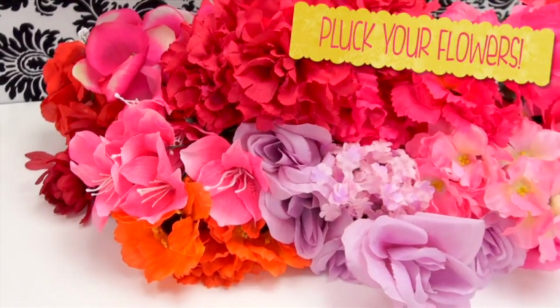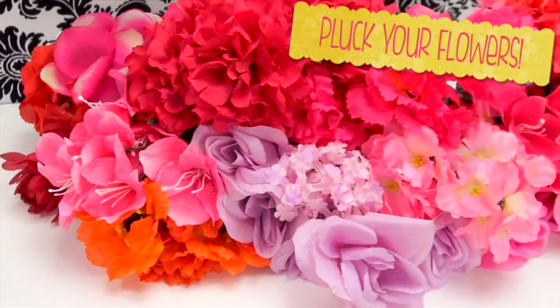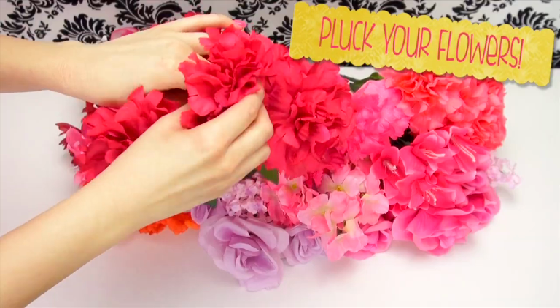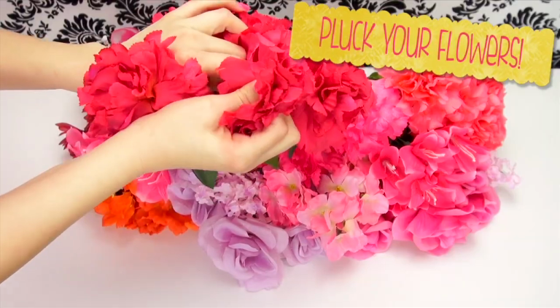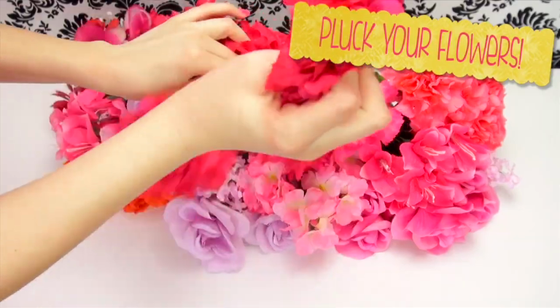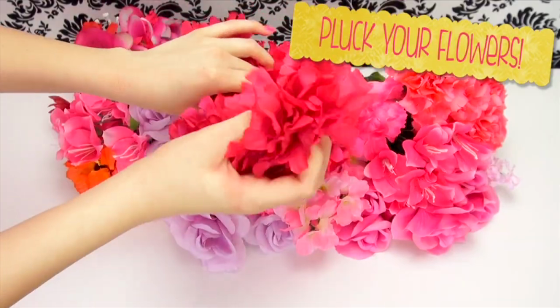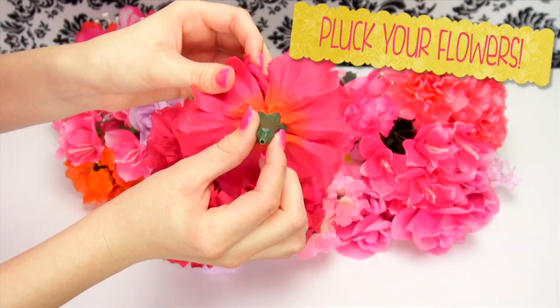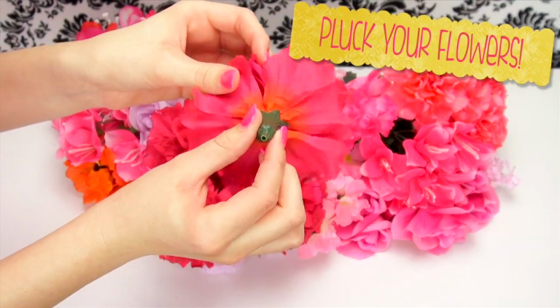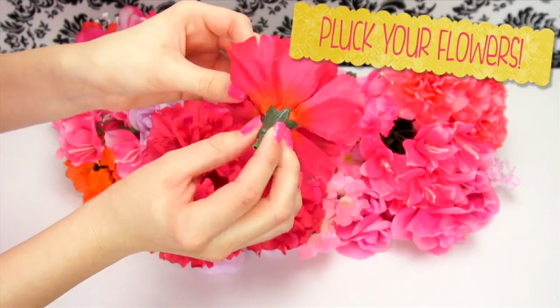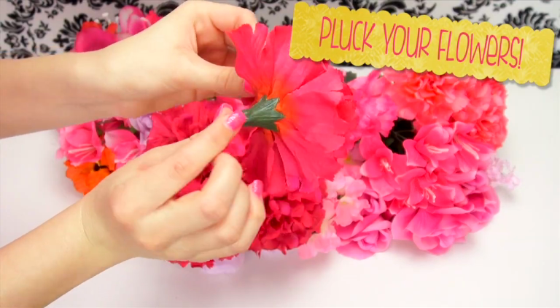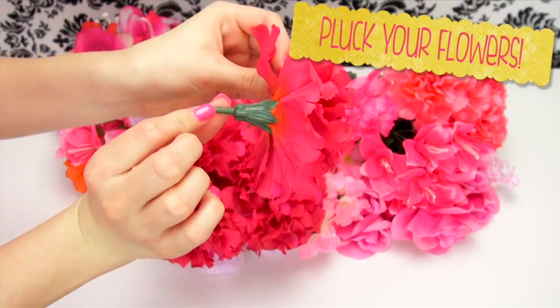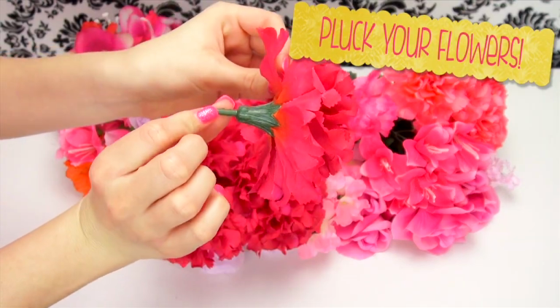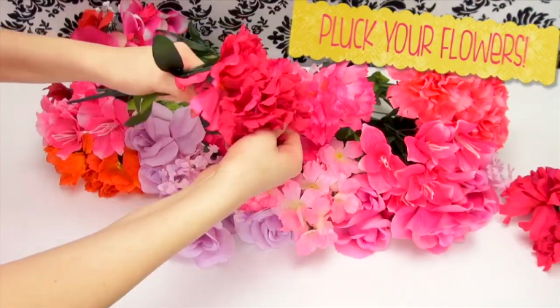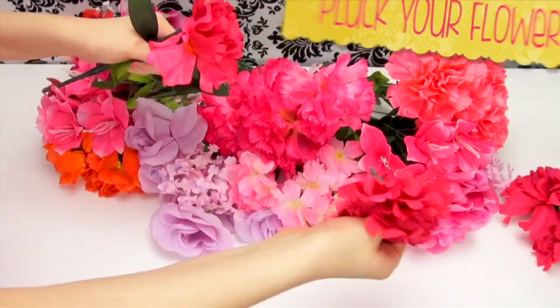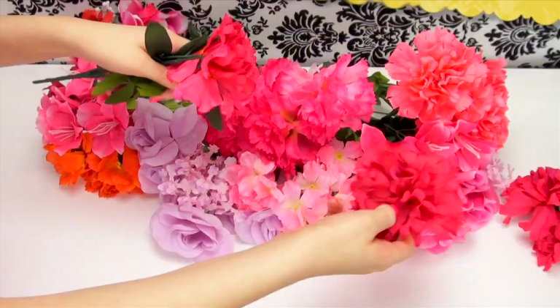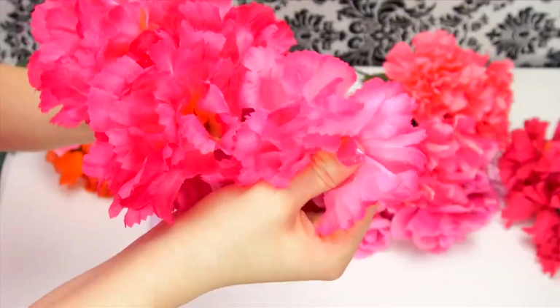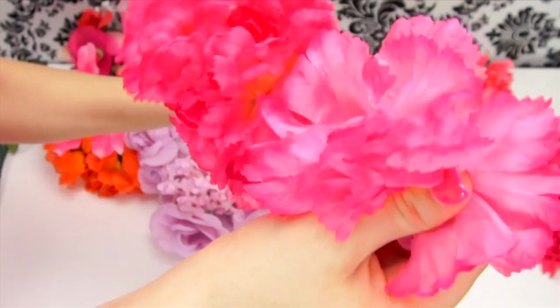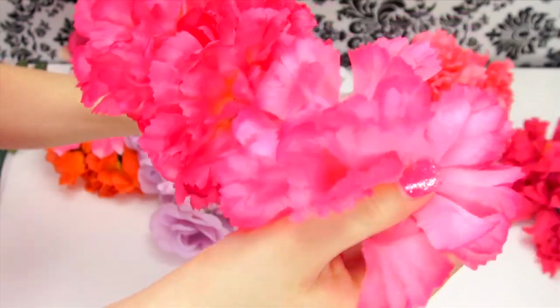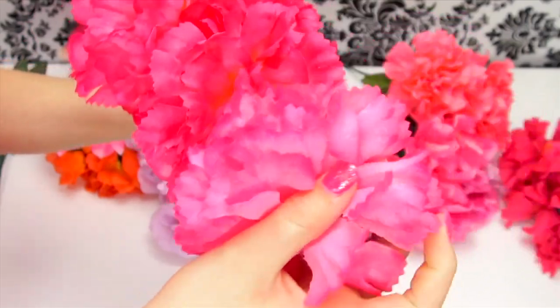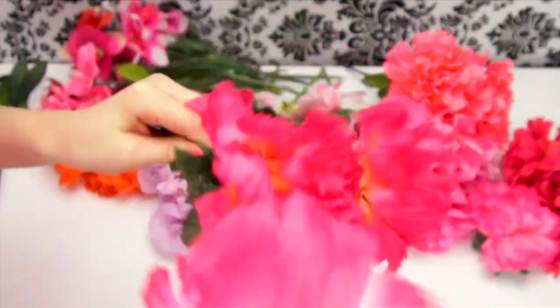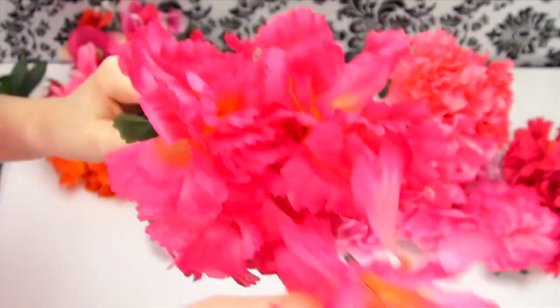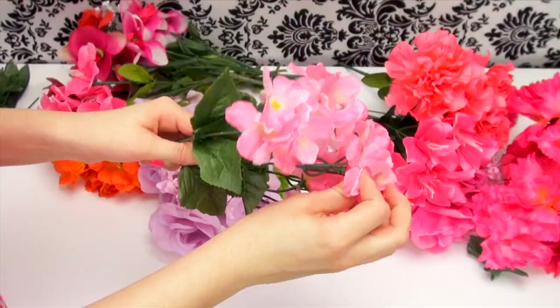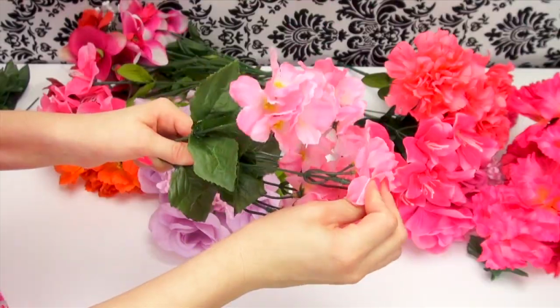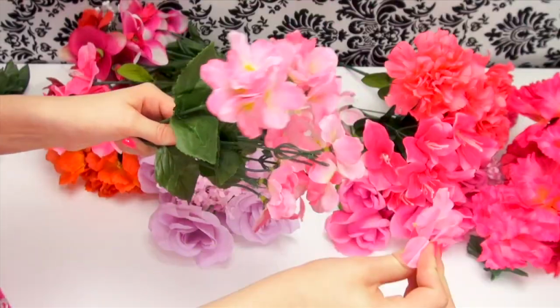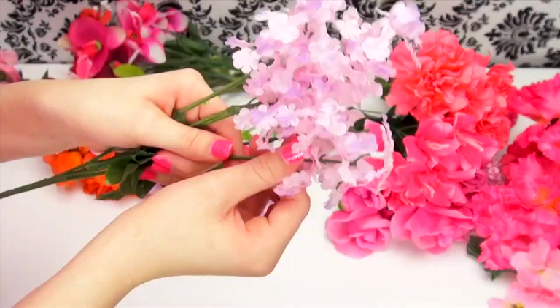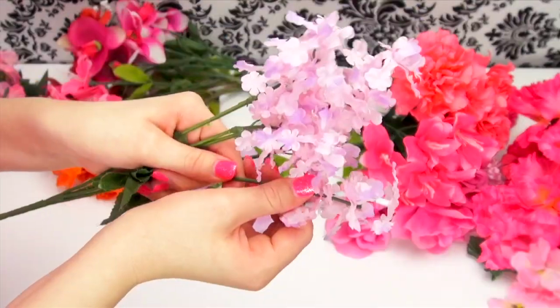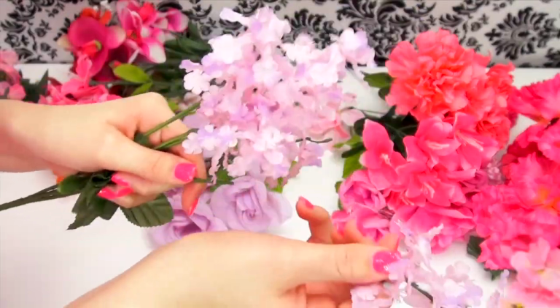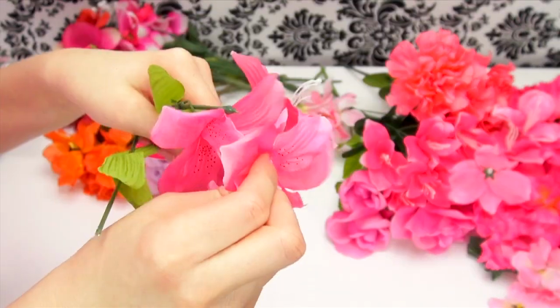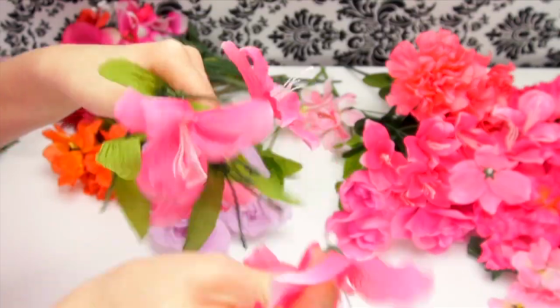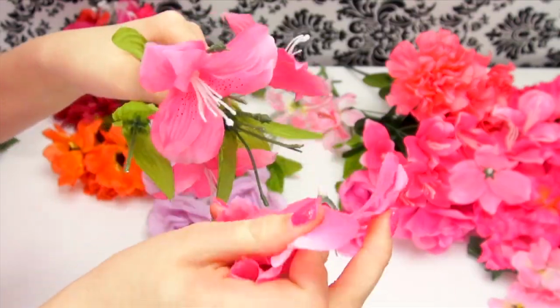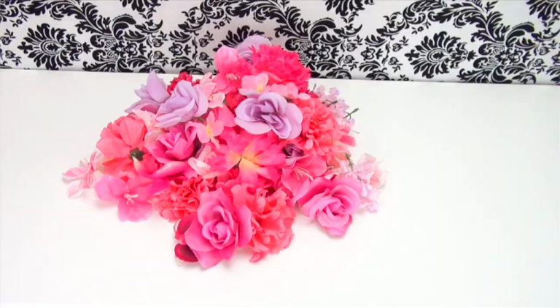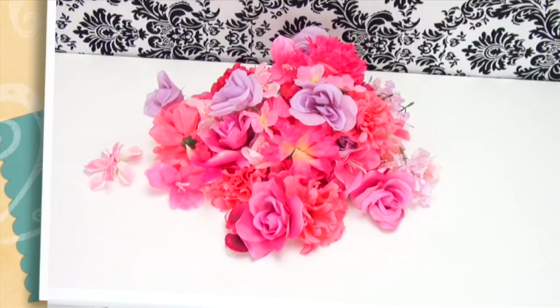The first thing you will need to do is remove all of your flowers from the stems, and this is a step you must not skip — otherwise your lampshade could come out looking like a flower bush, and that is not good.